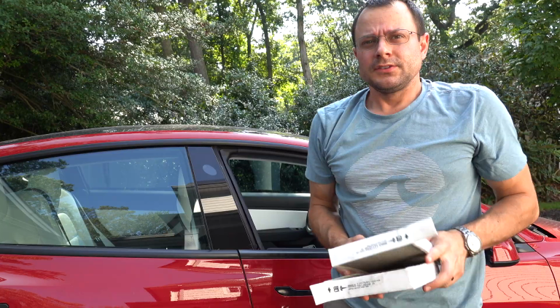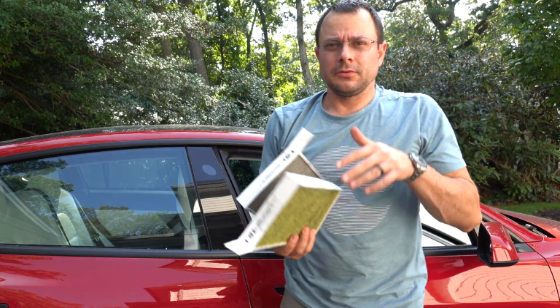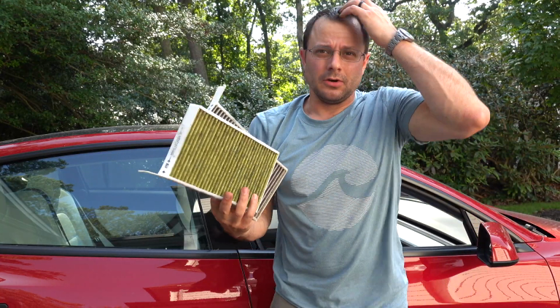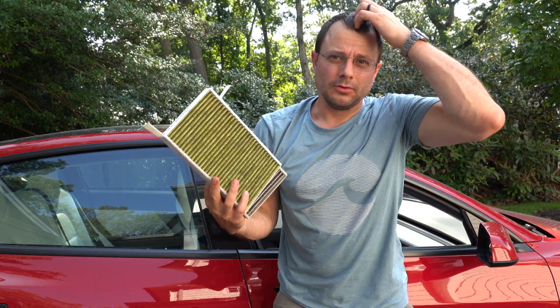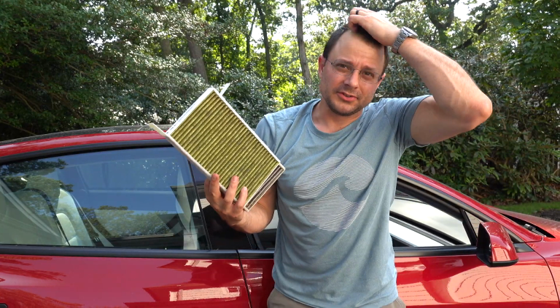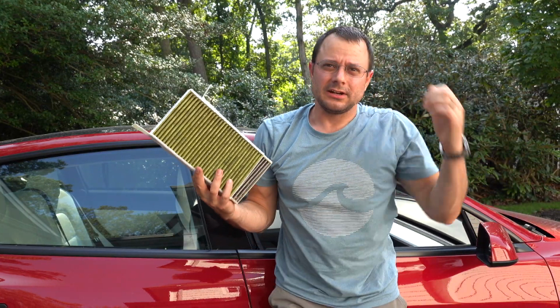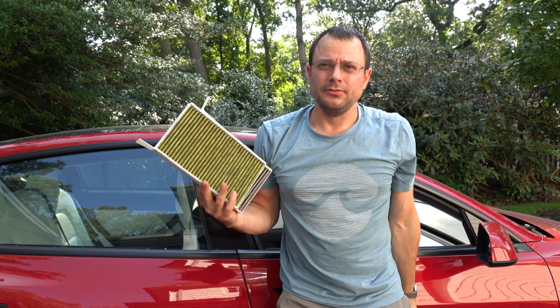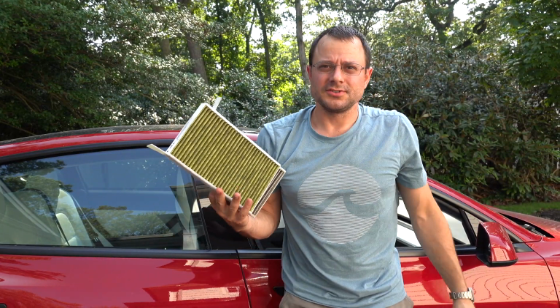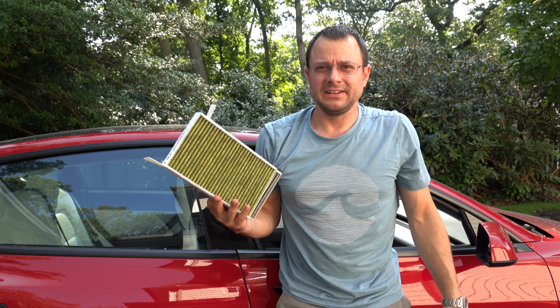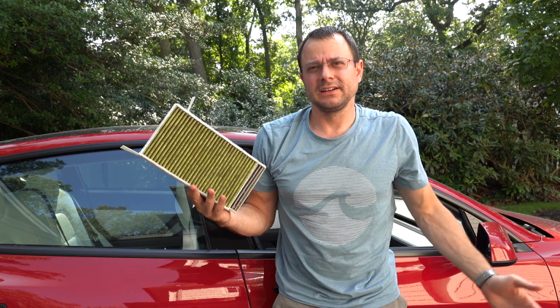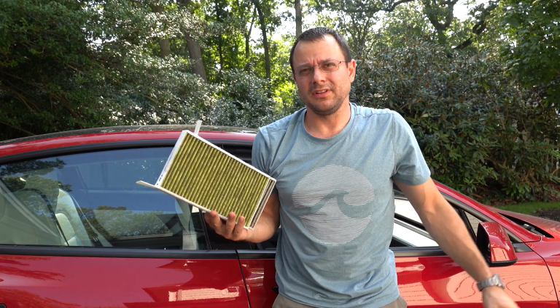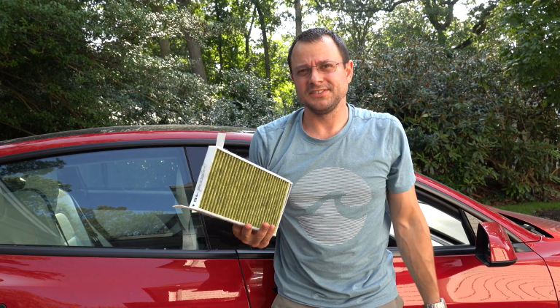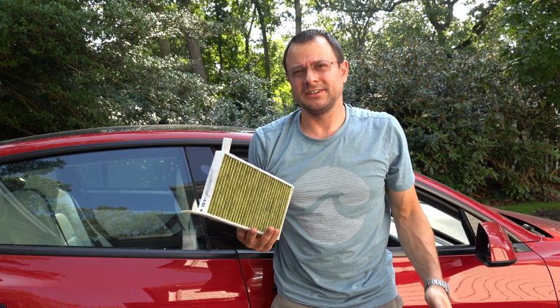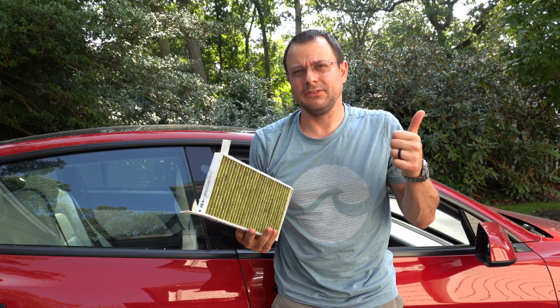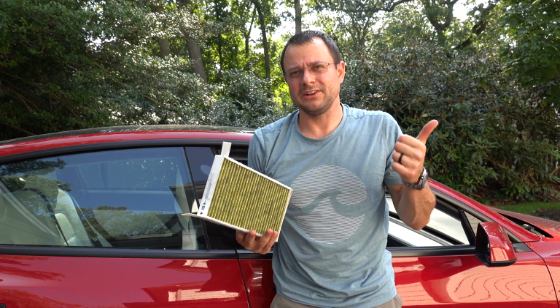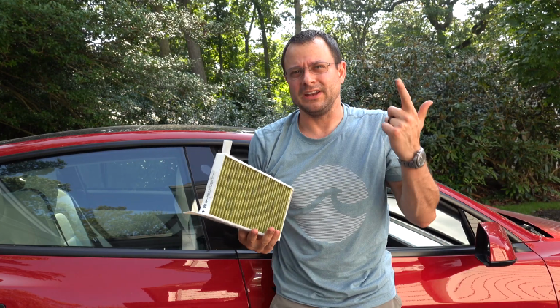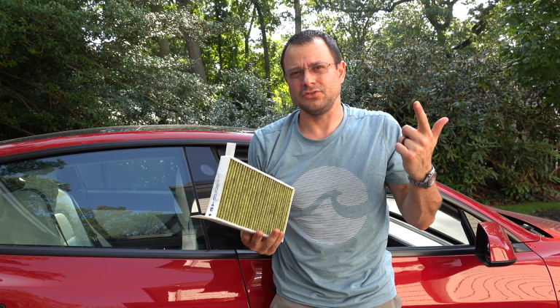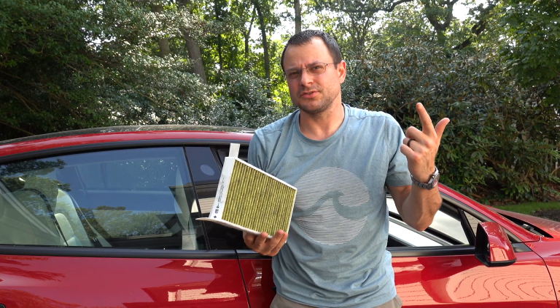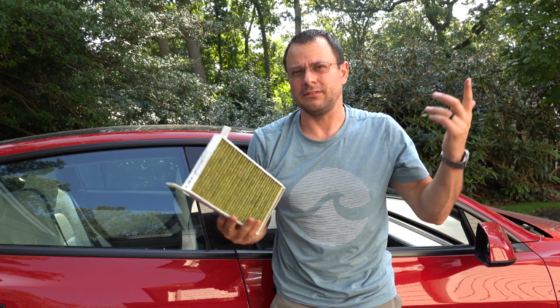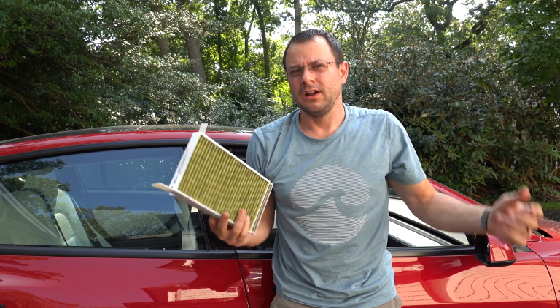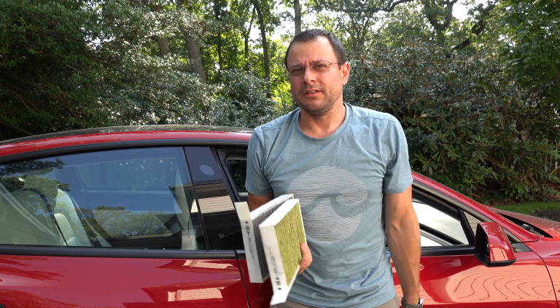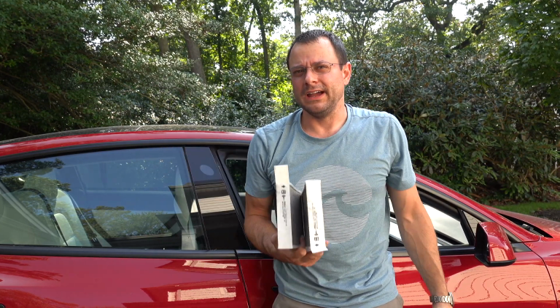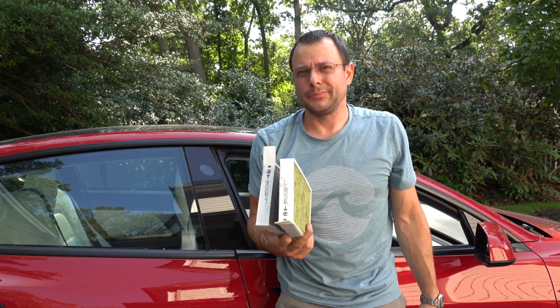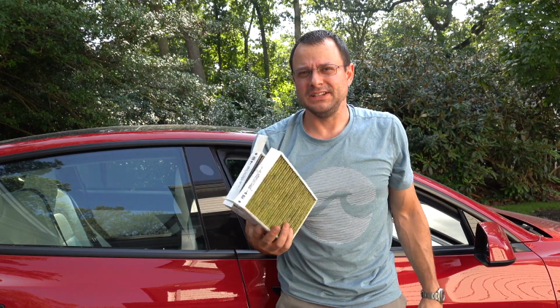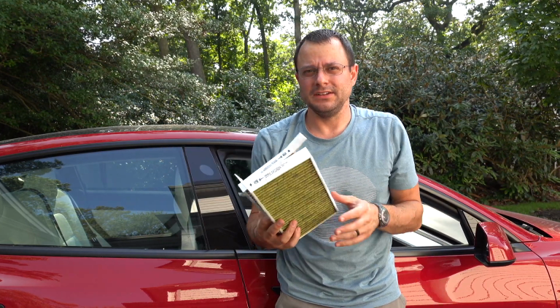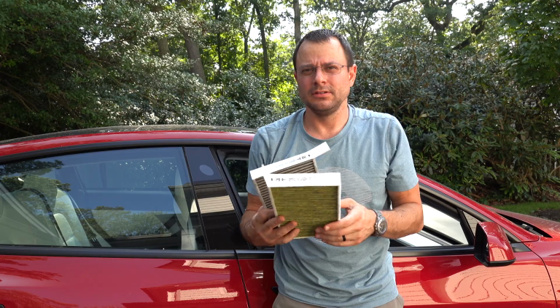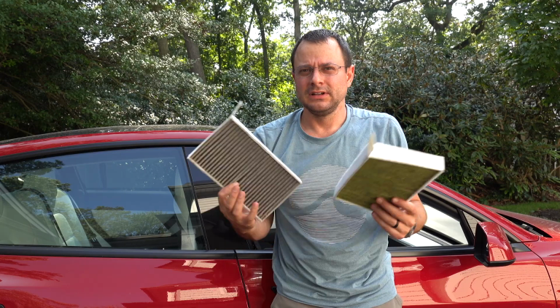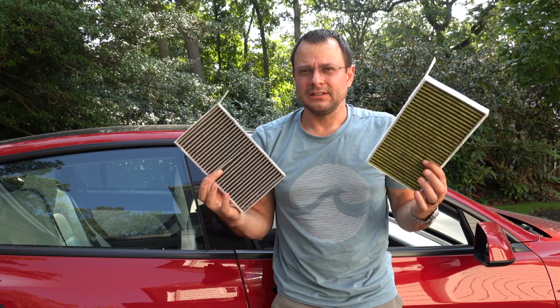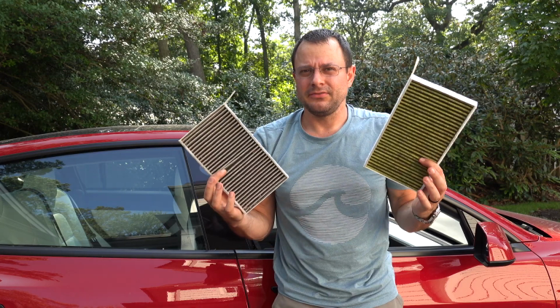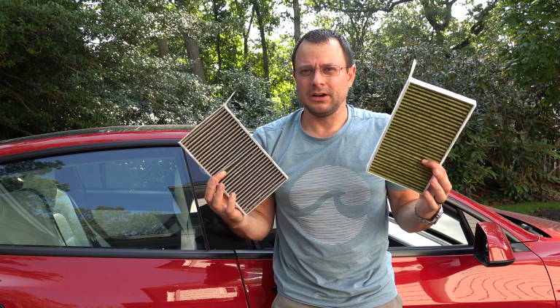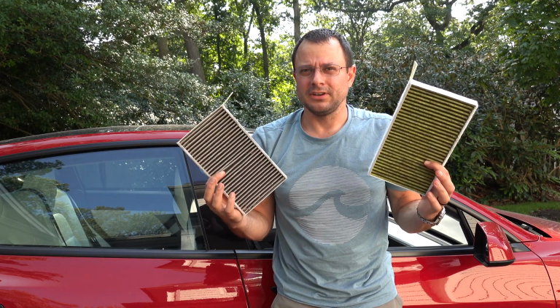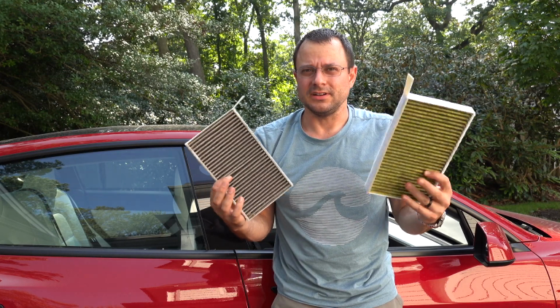So there we go — old filters are out, new filters are in. A couple of lessons learned: have a flashlight, have a short screwdriver. Other than that, it's pretty easy to do. Let's go find out how dirty these old filters are.